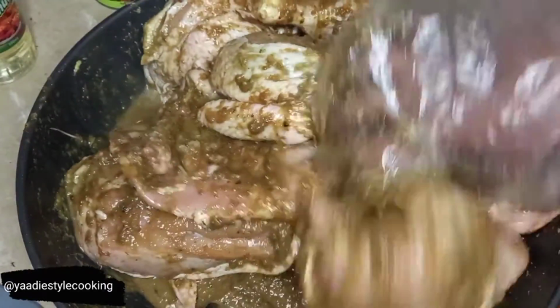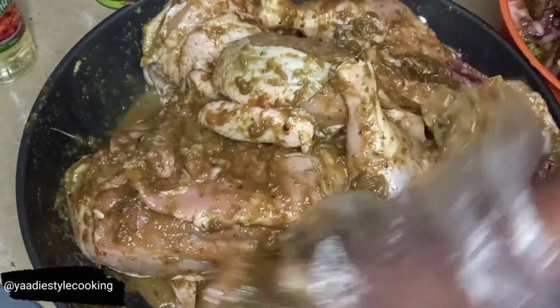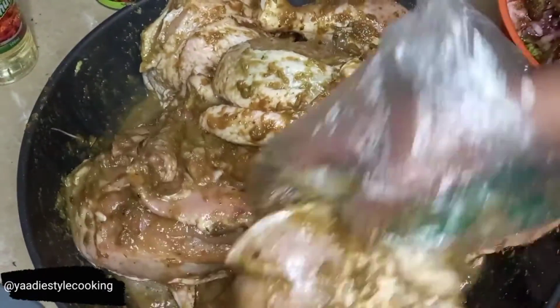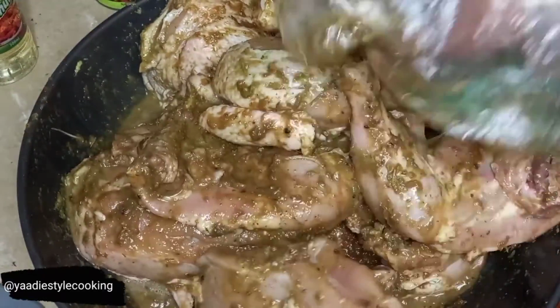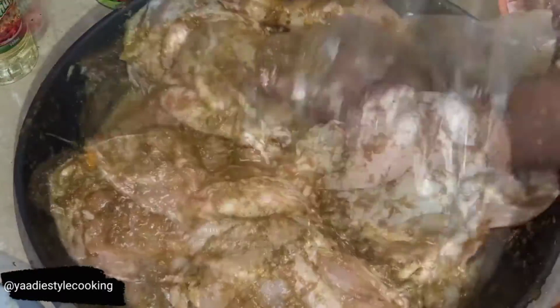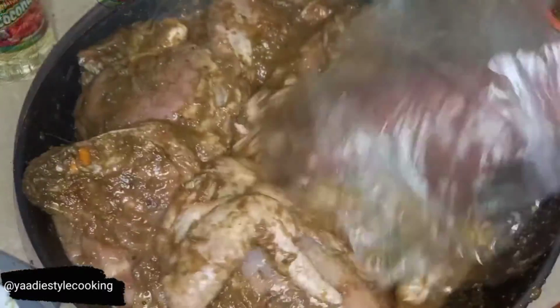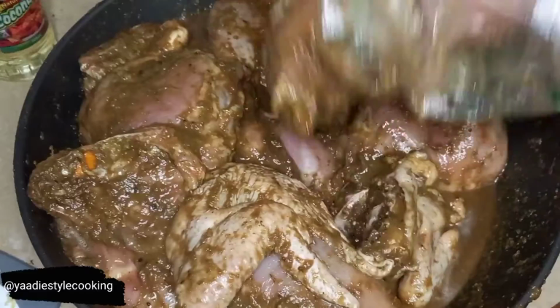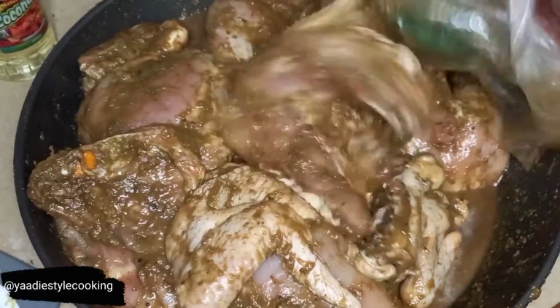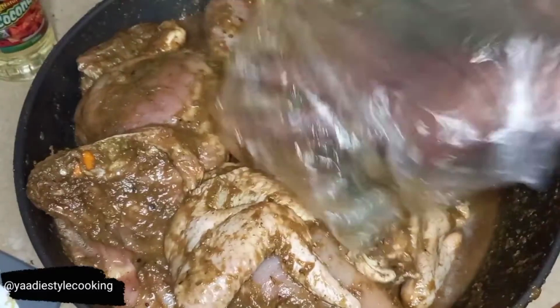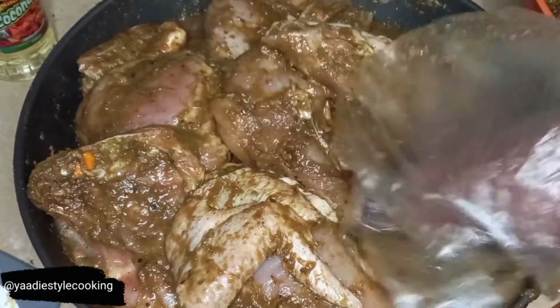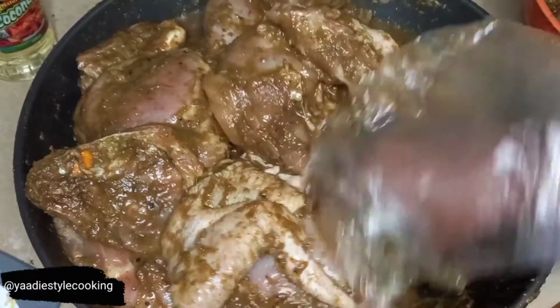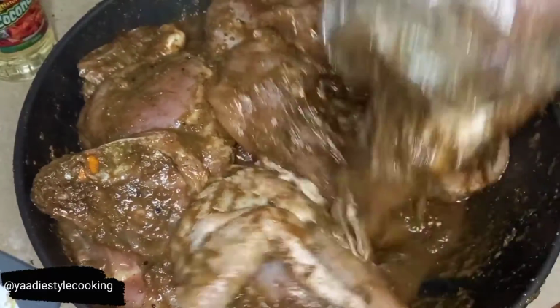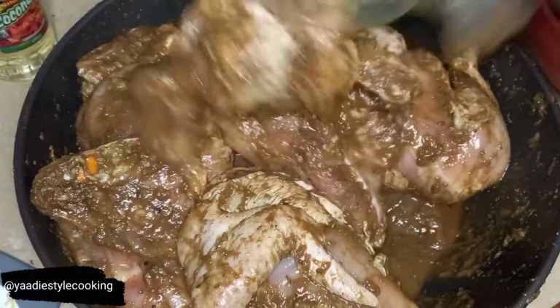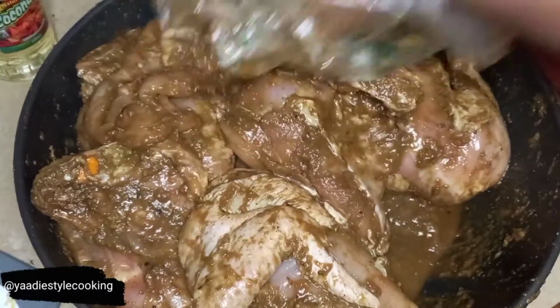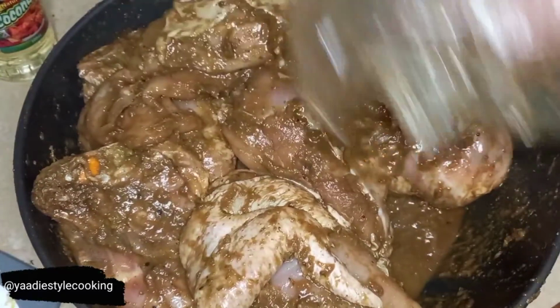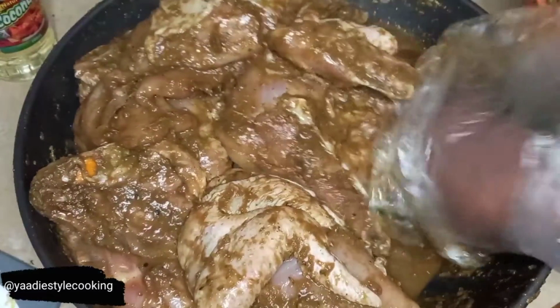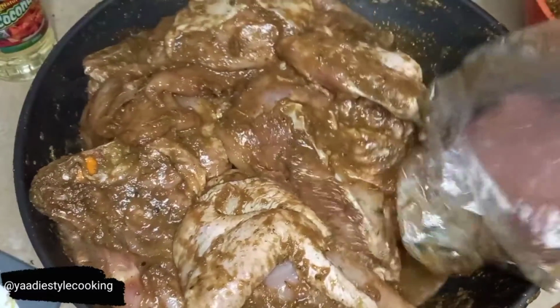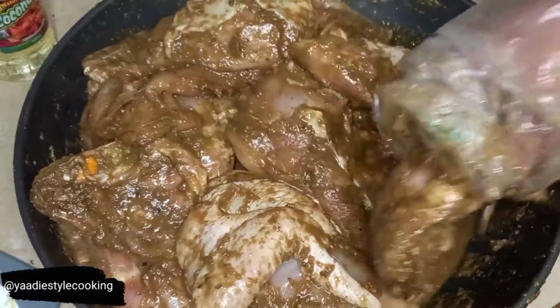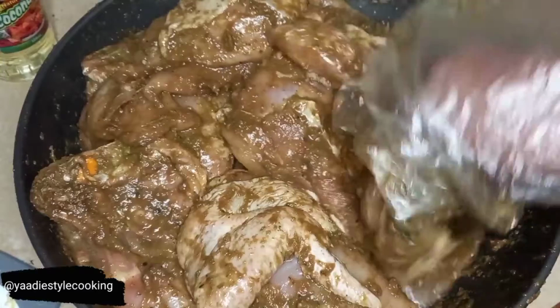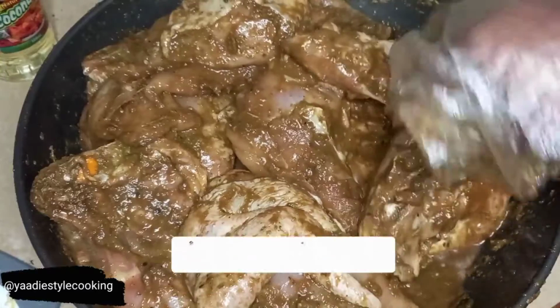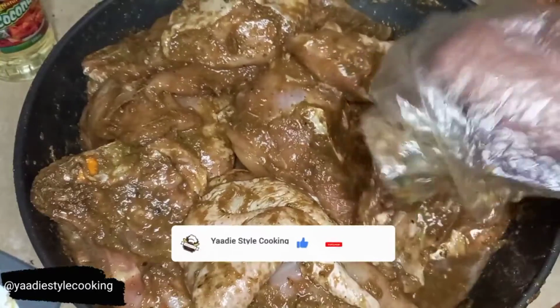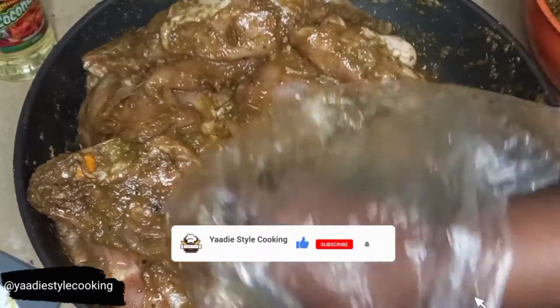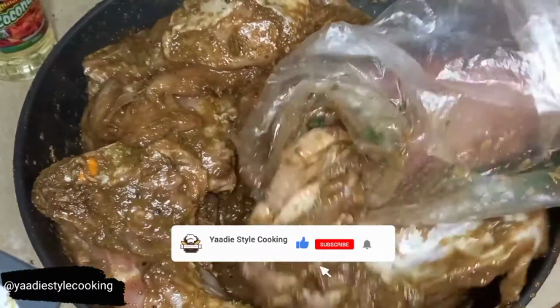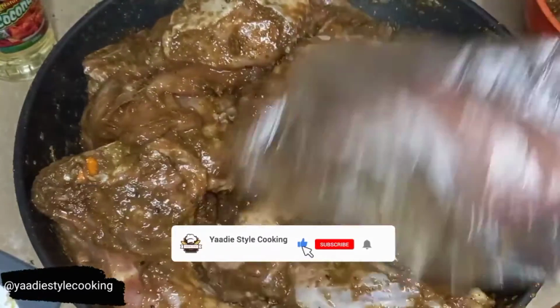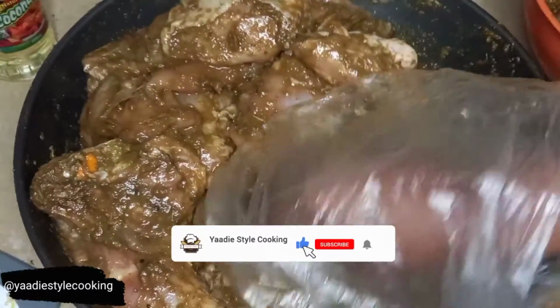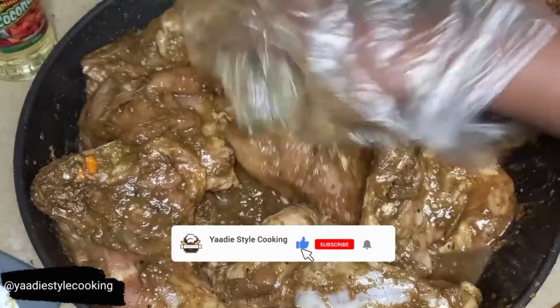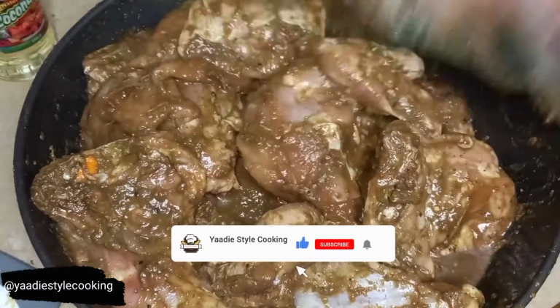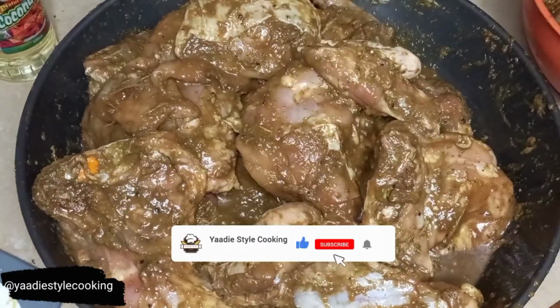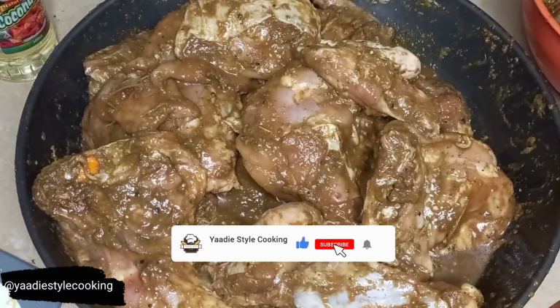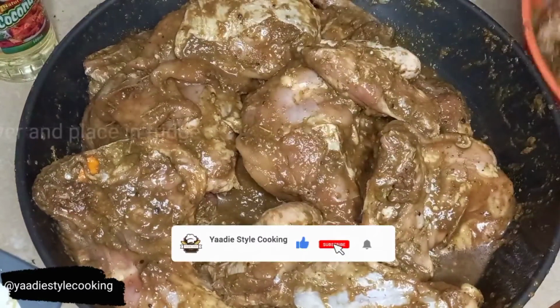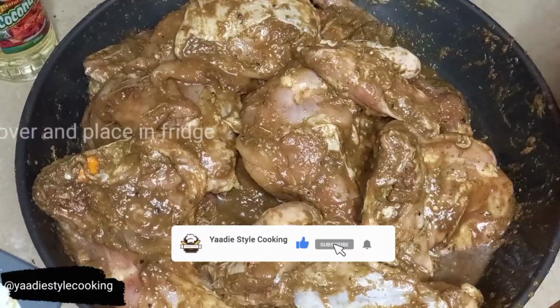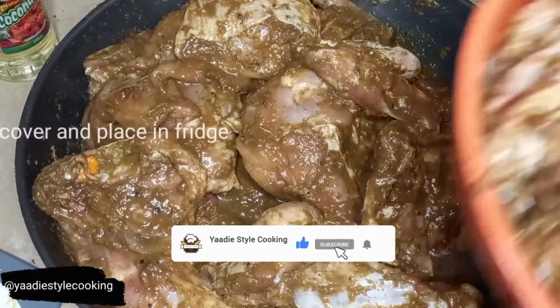I'm going to cut up some more pepper and put it on there because I think I need some more. Okay guys, so this is where we're at — look, well seasoned — and this is going to be so good tomorrow.